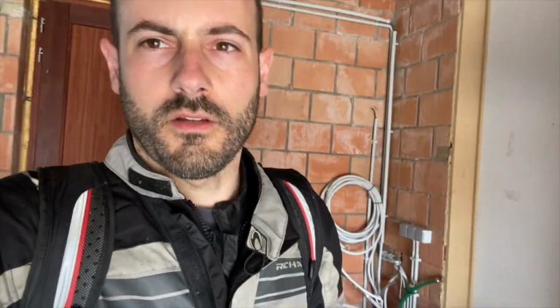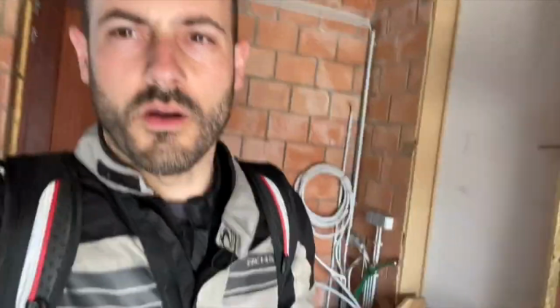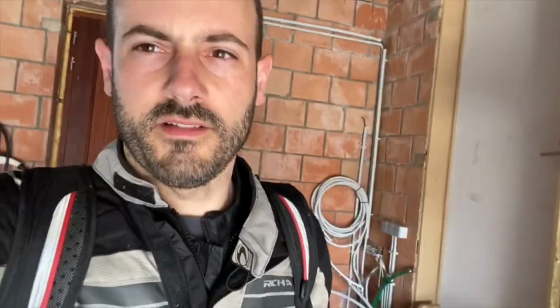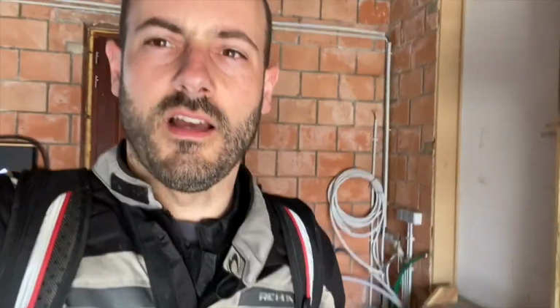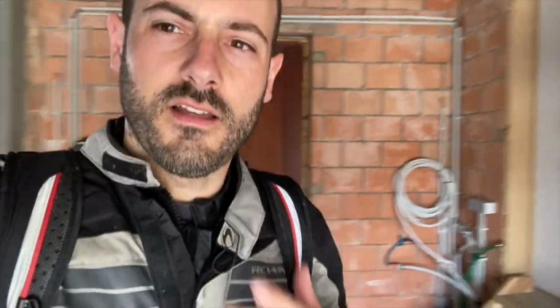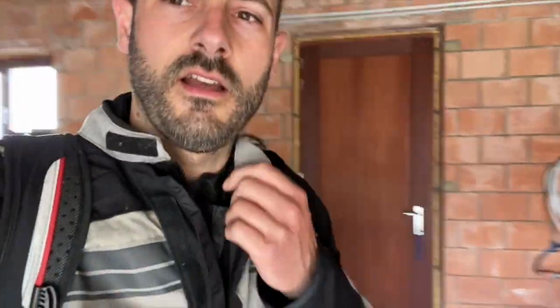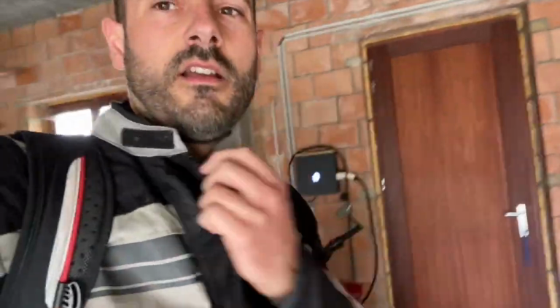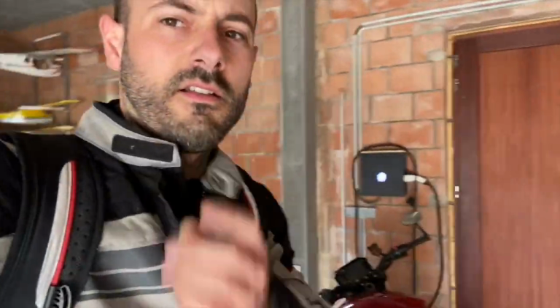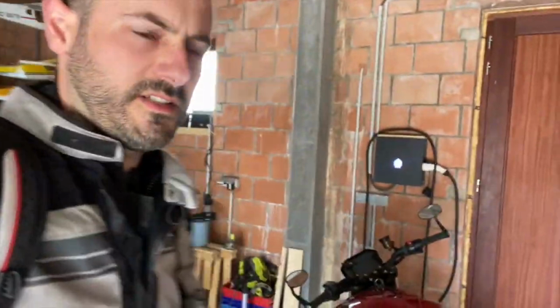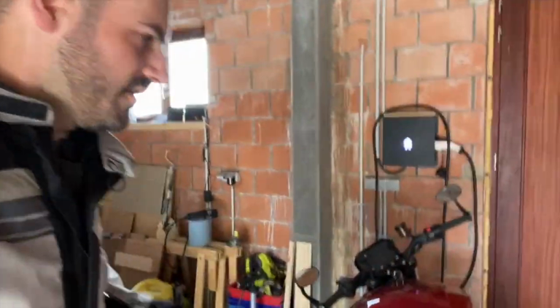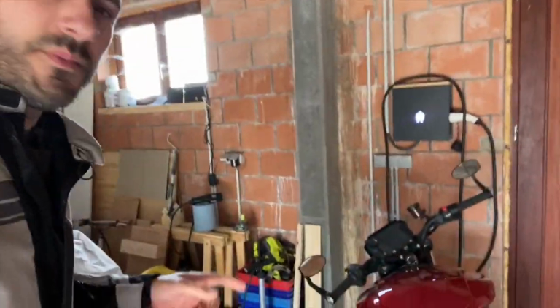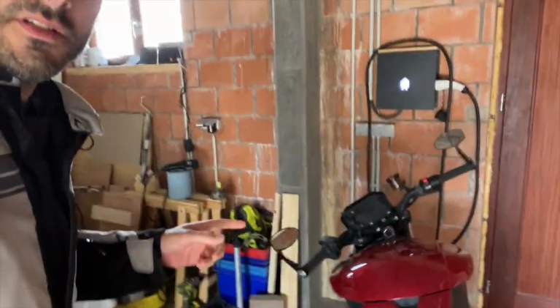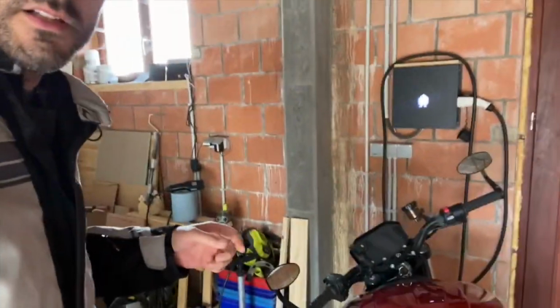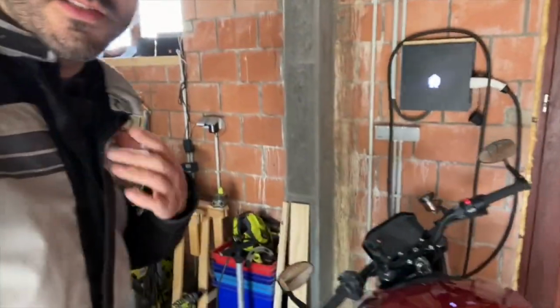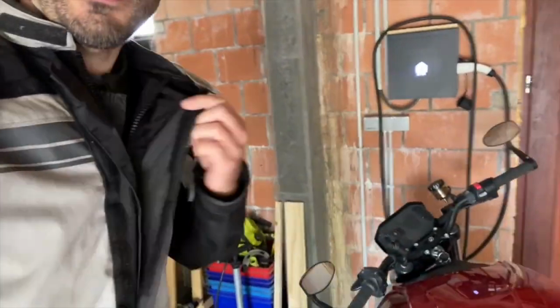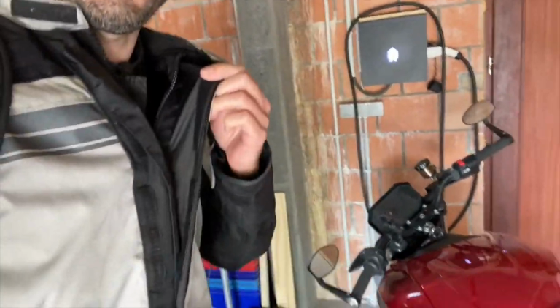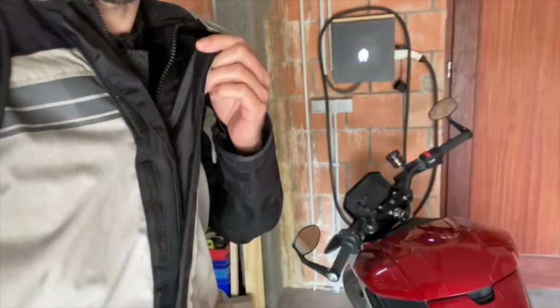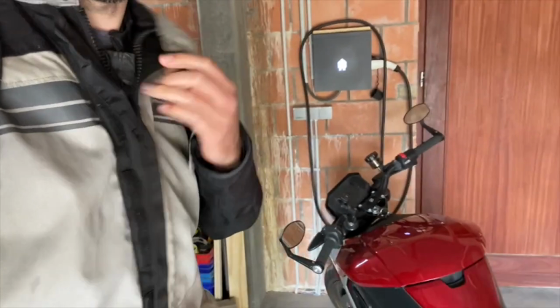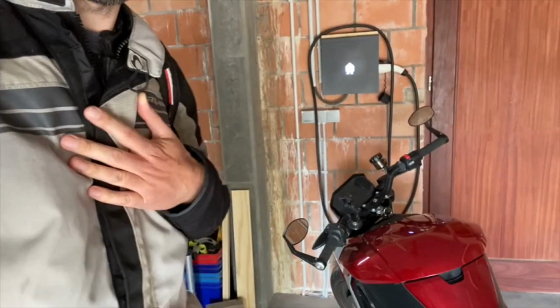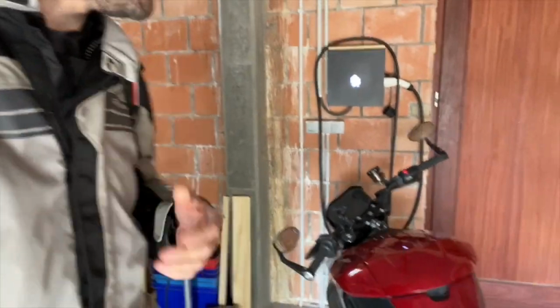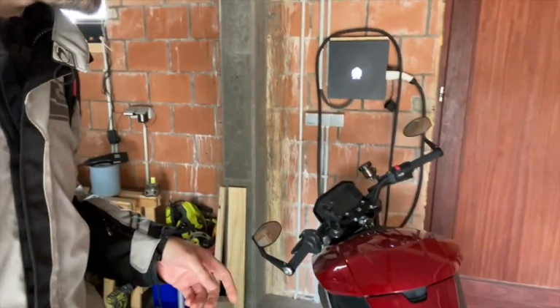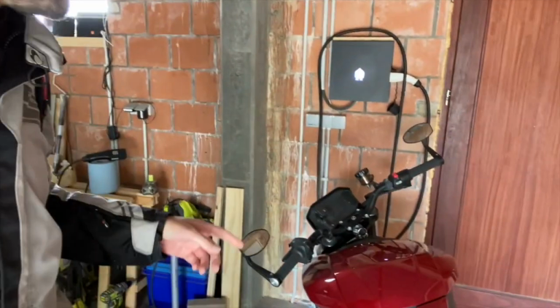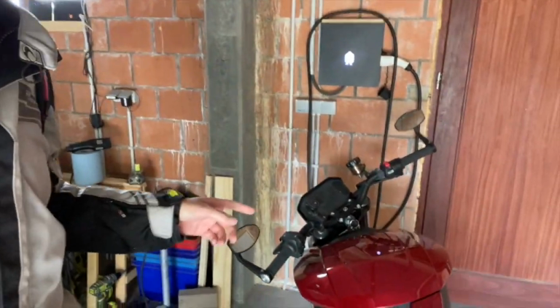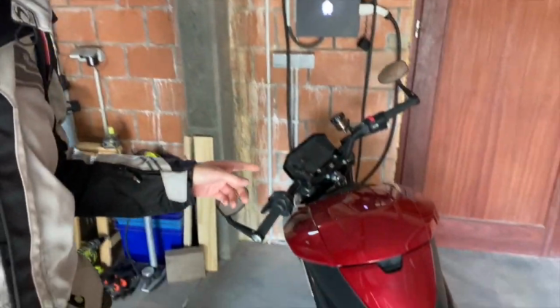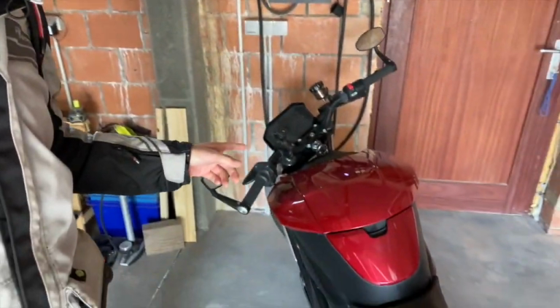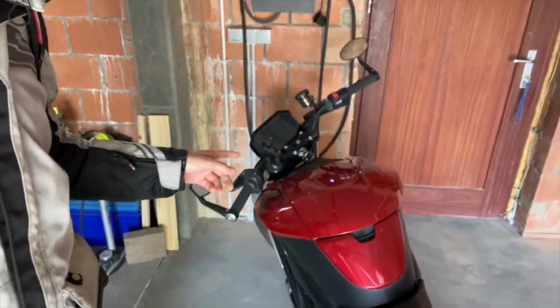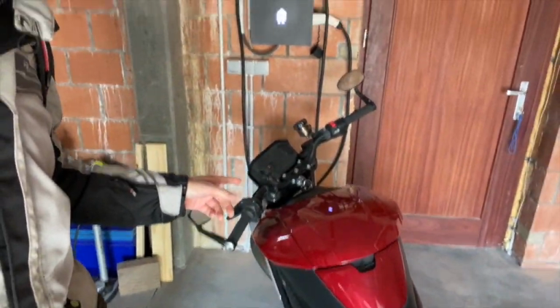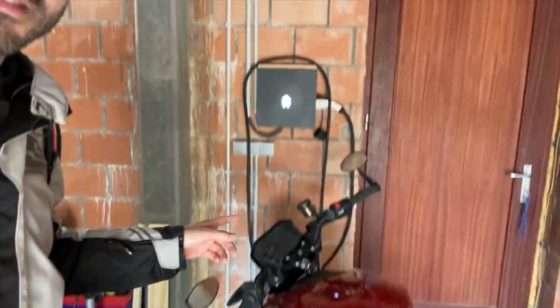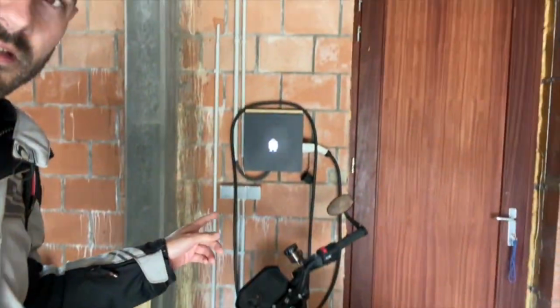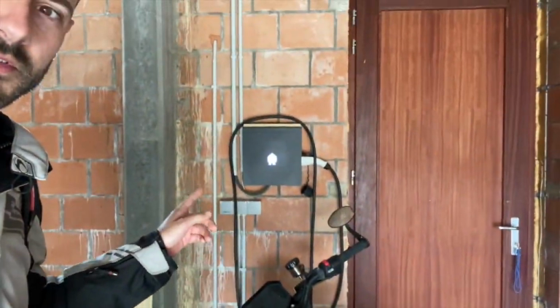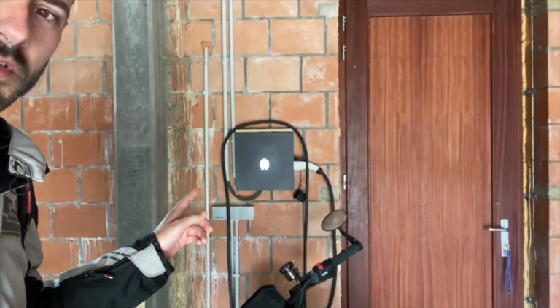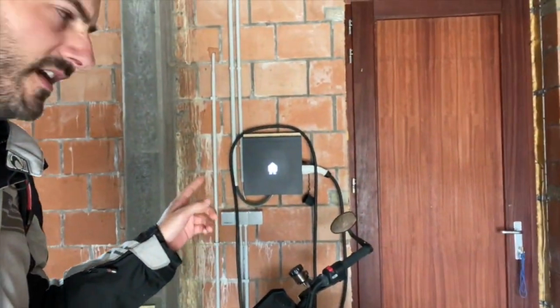I was dressing up — changing into my riding gear — because I want to take the Zero out this time for a quick ride.